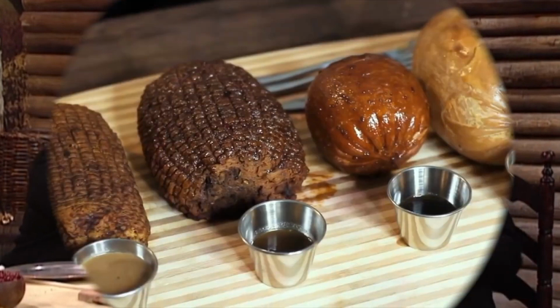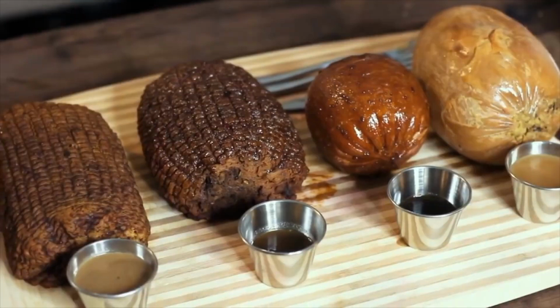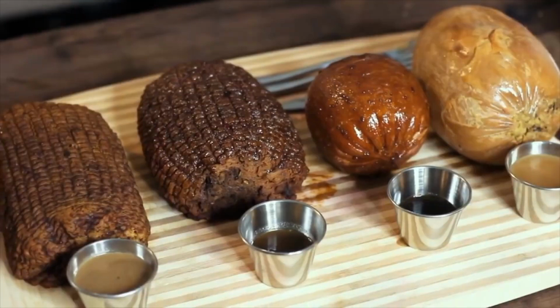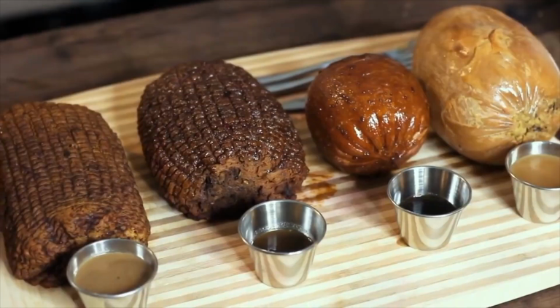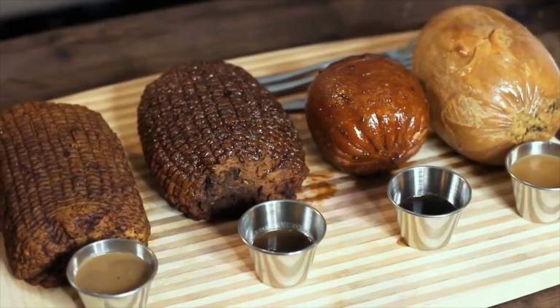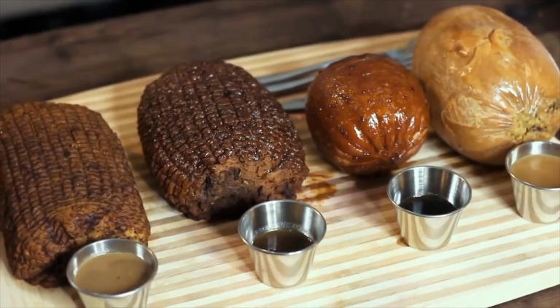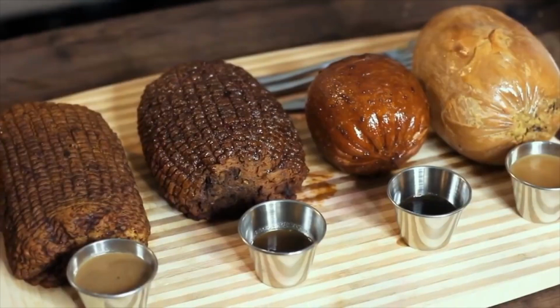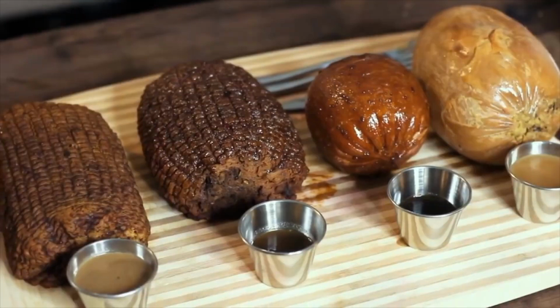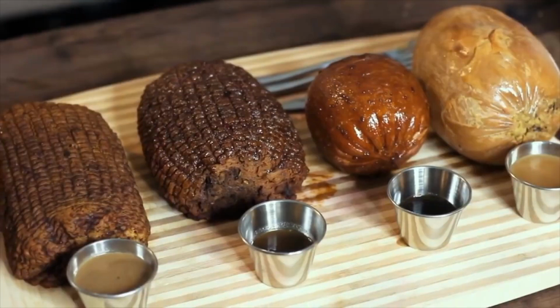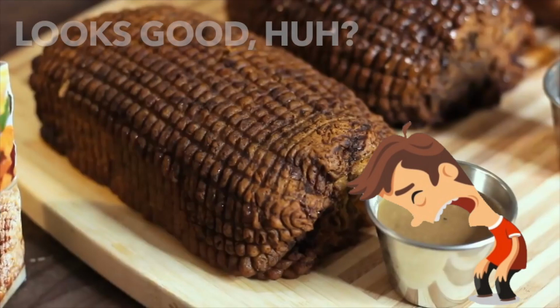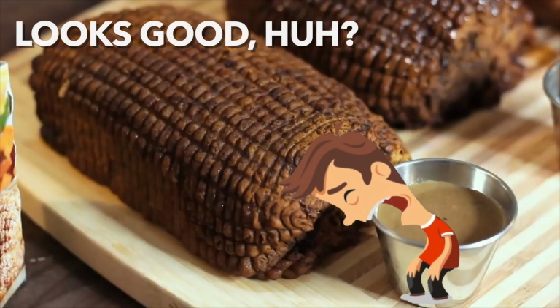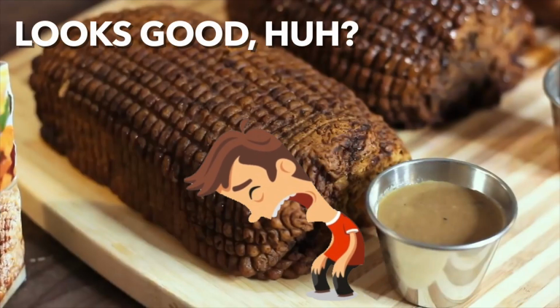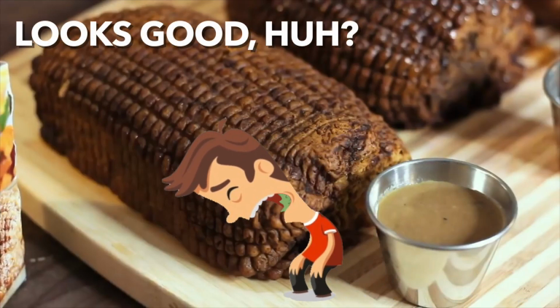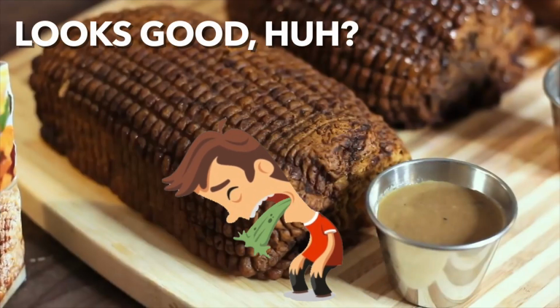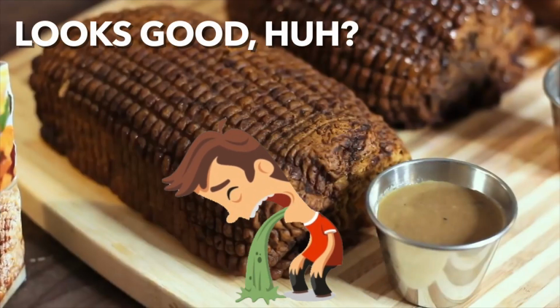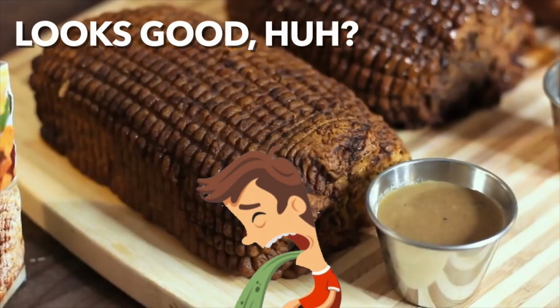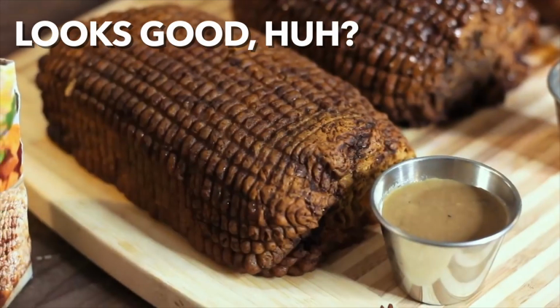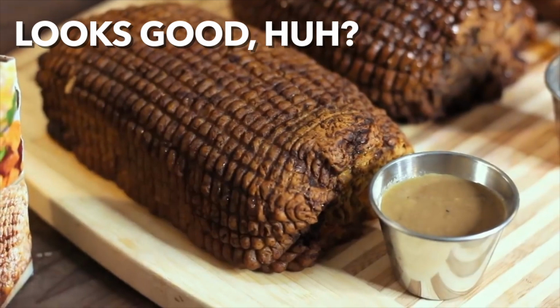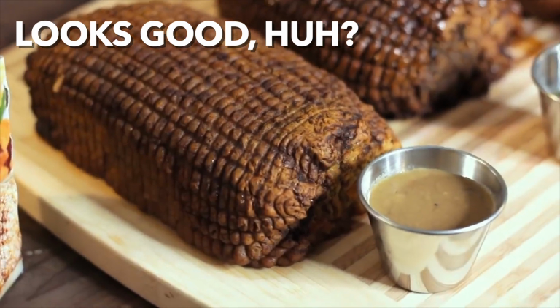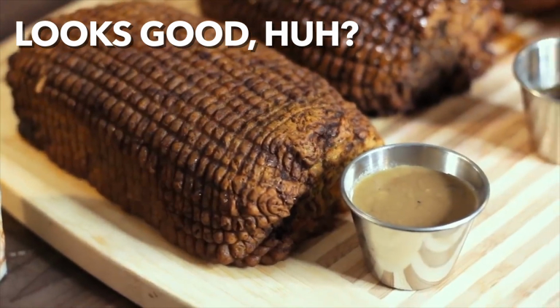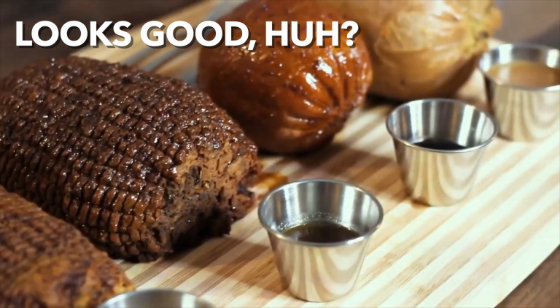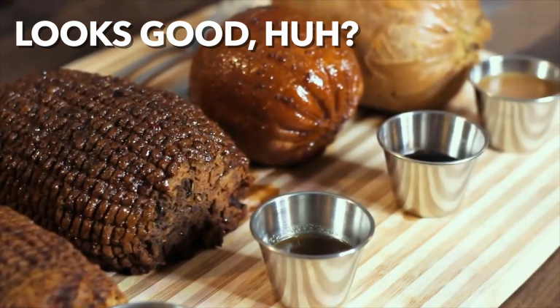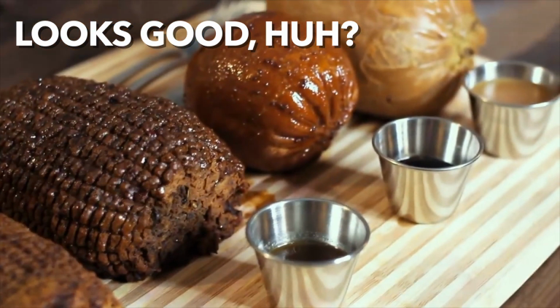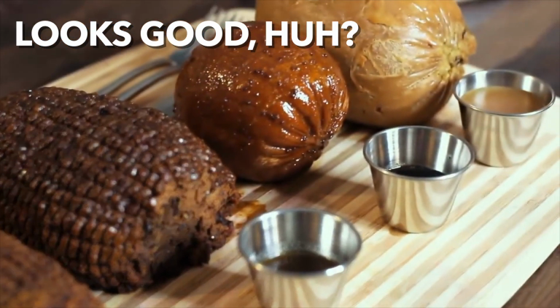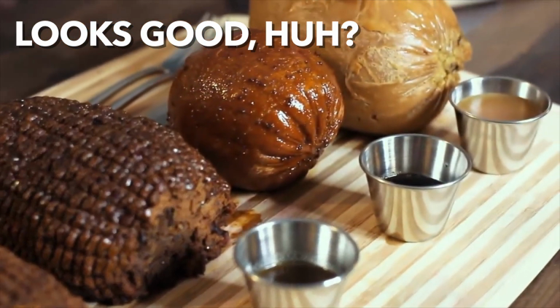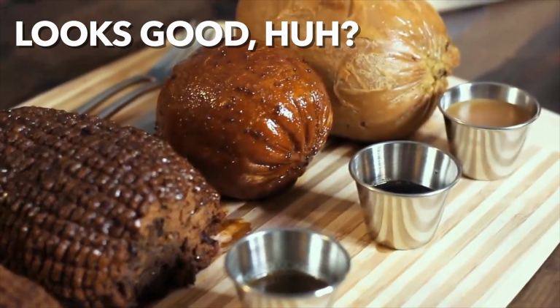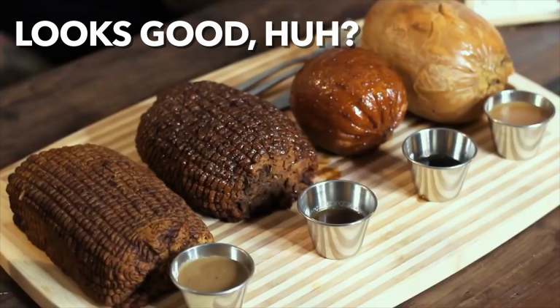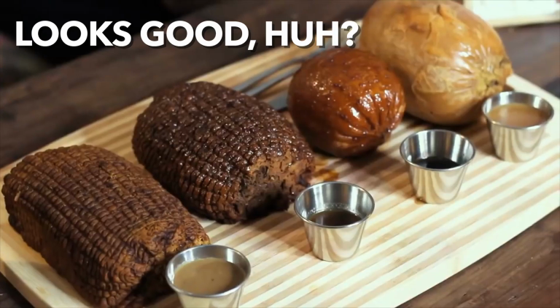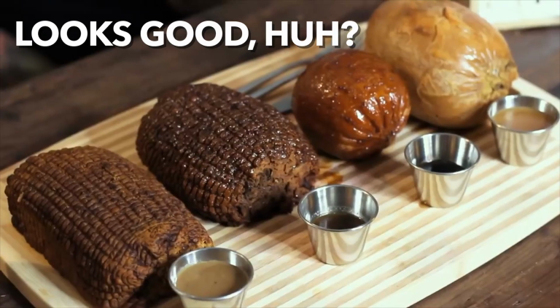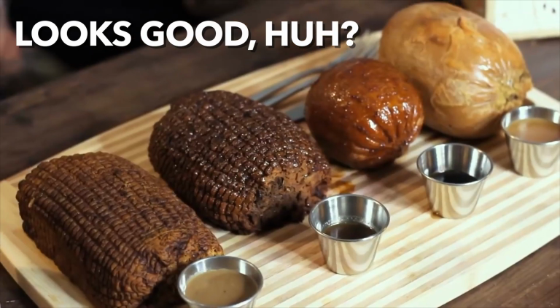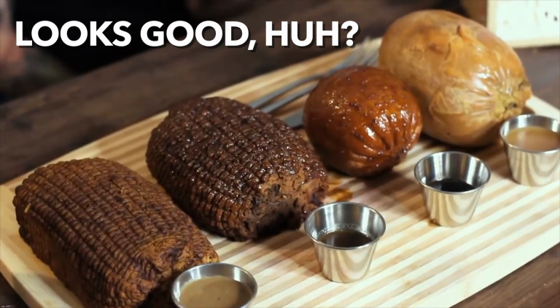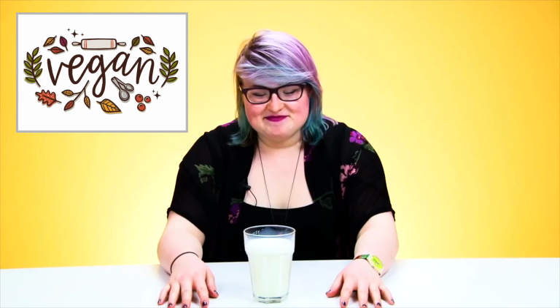Speaking of meat, this is what vegans substitute for turkey. If vegans are so anti-meat, why are they always using veggies to try to replicate meat?